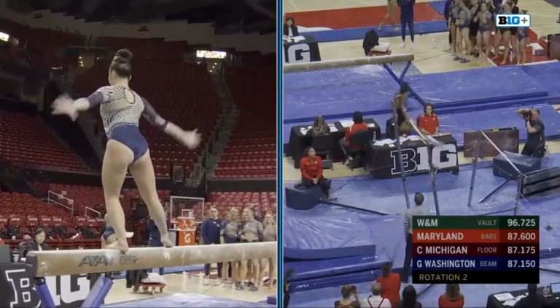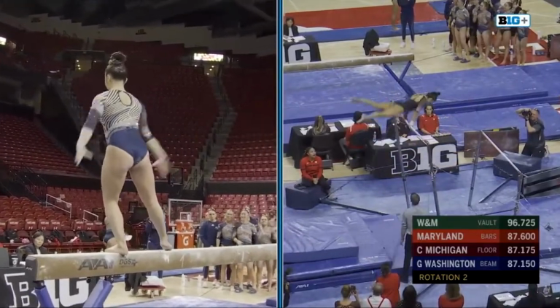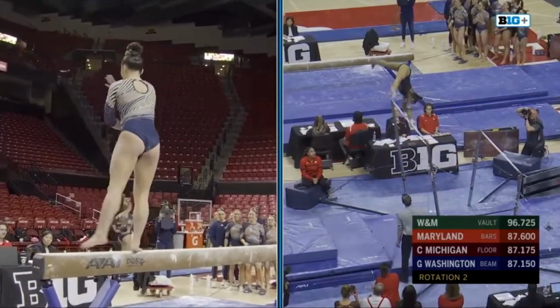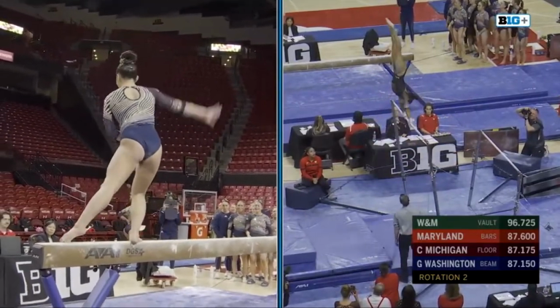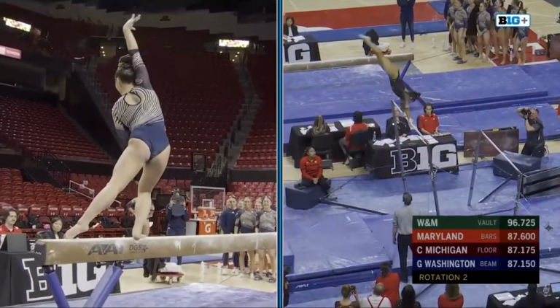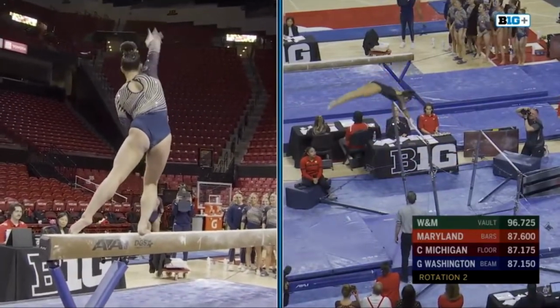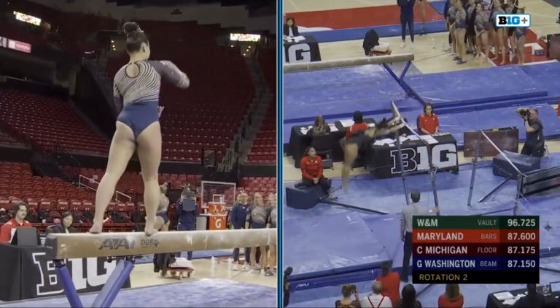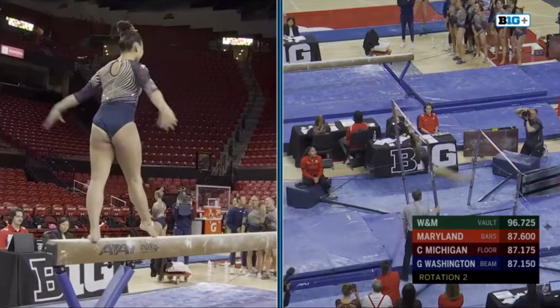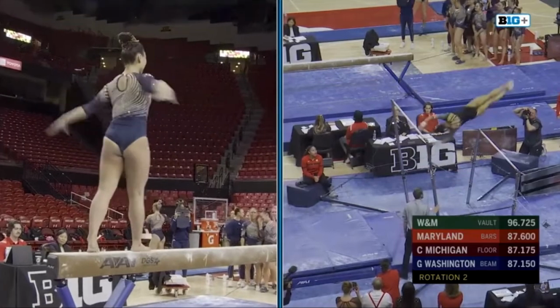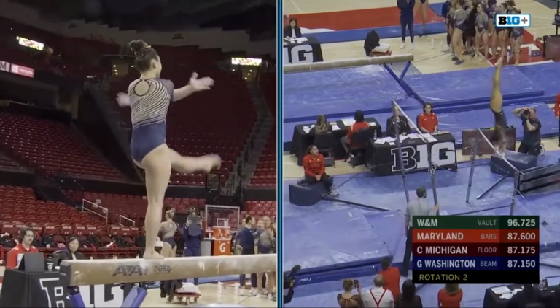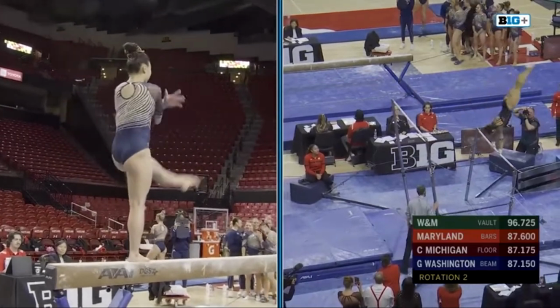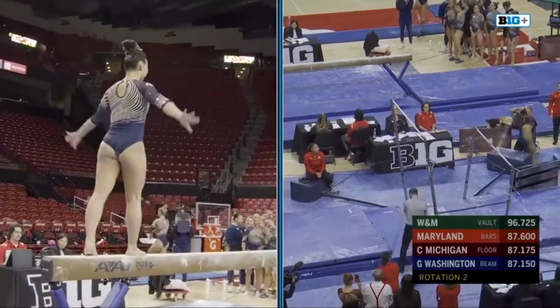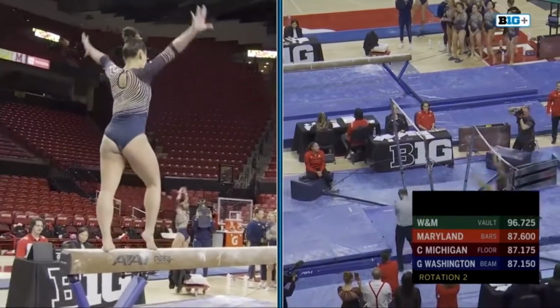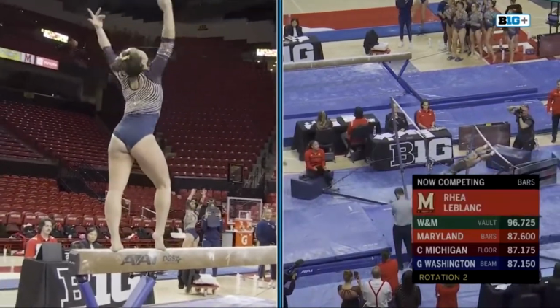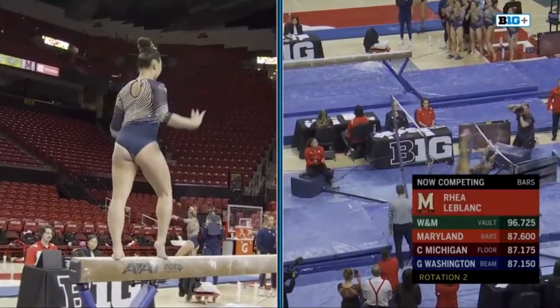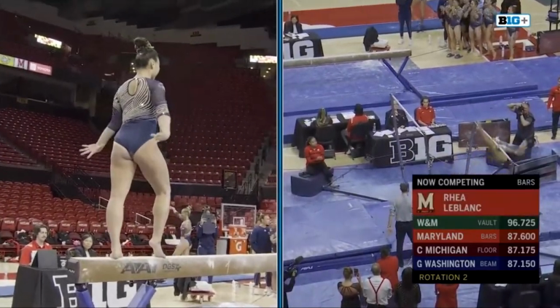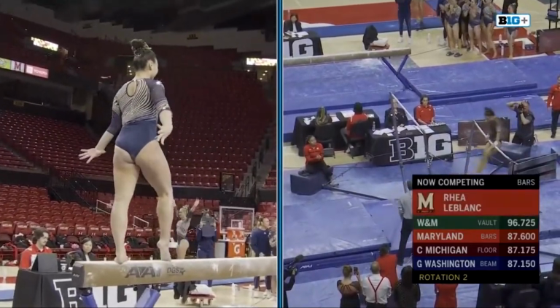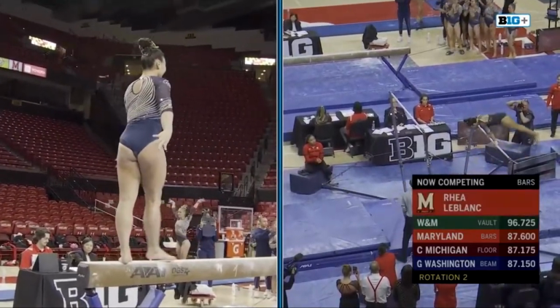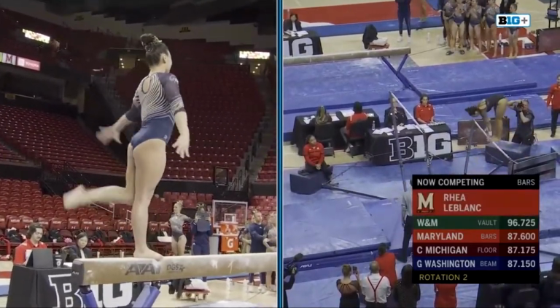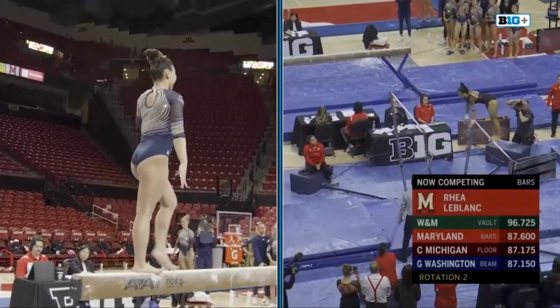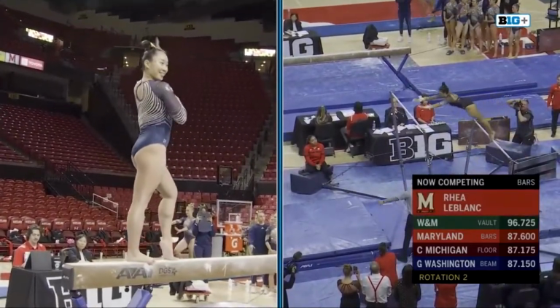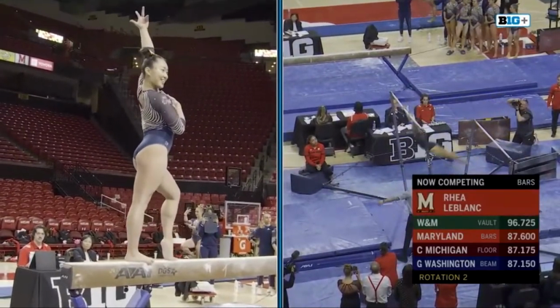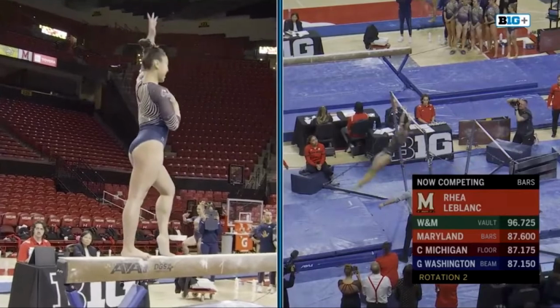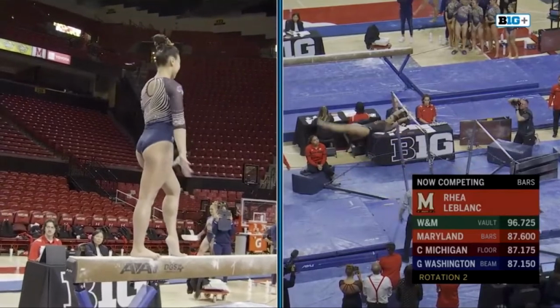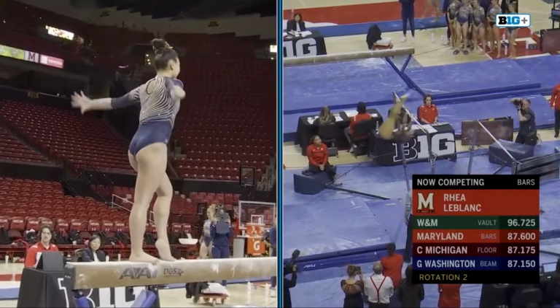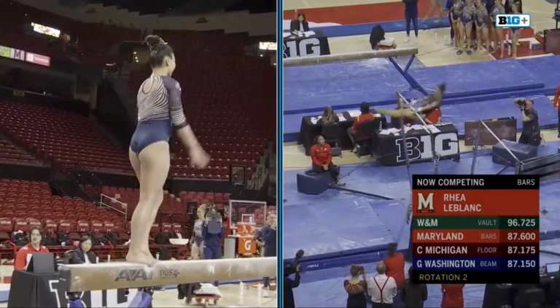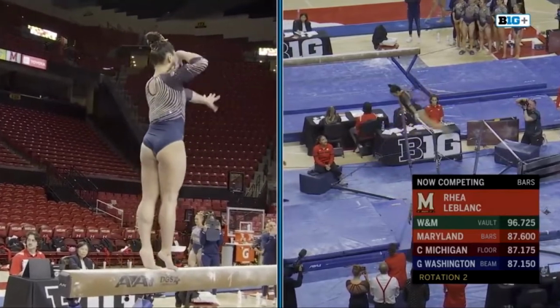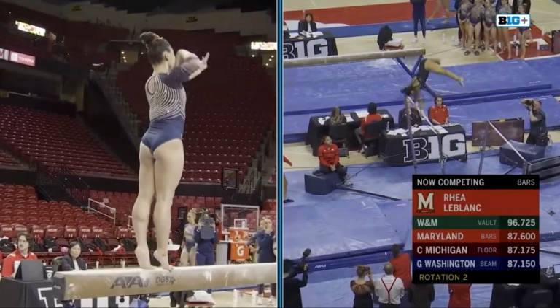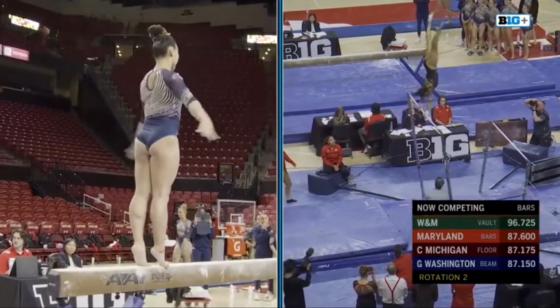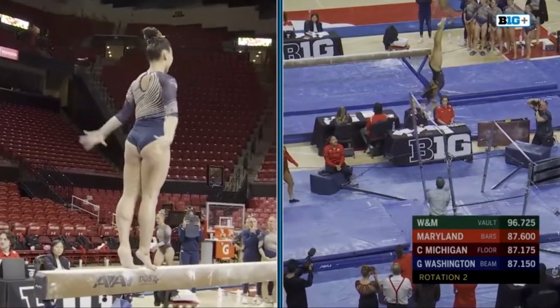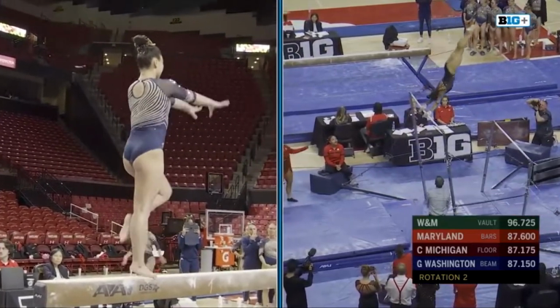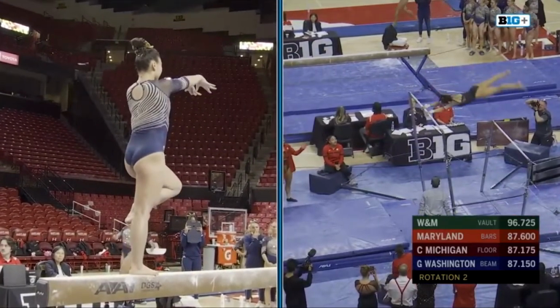On bars on the right side of our split box, Rio LeBlanc. And Maya Peters doing that gorgeous aerial to layout step-out — again, rare in NCAA gymnastics.